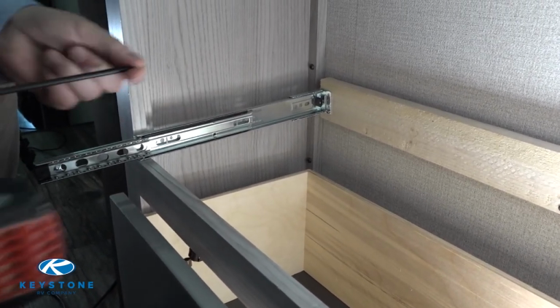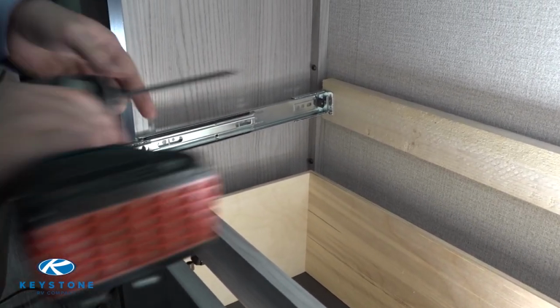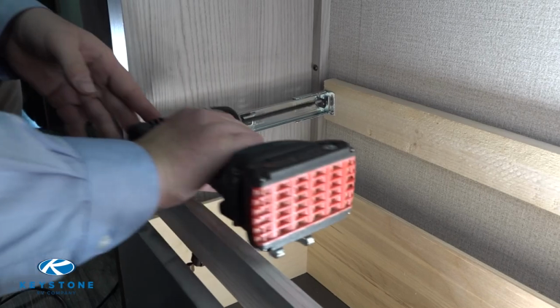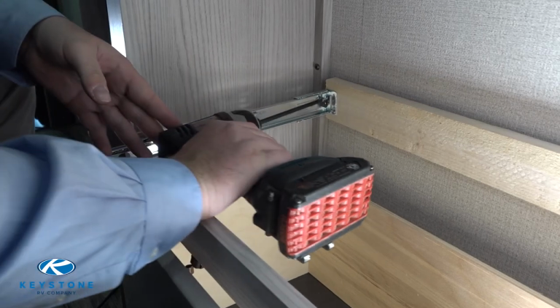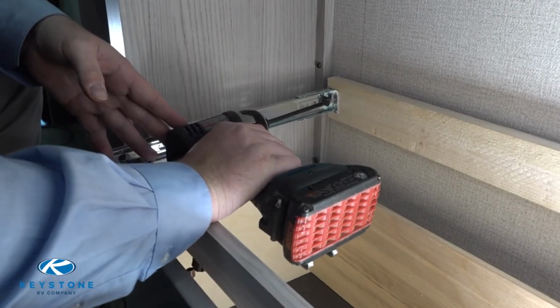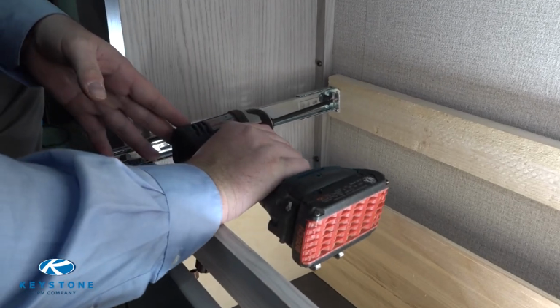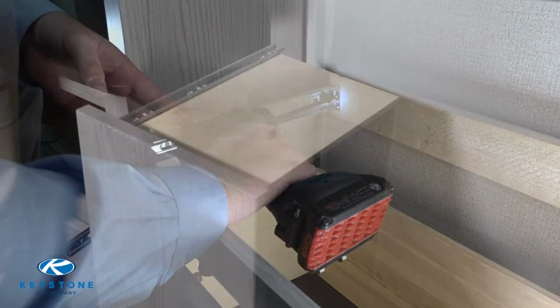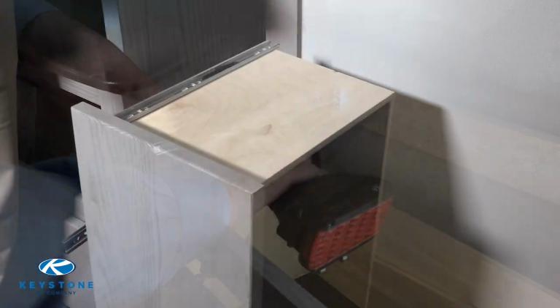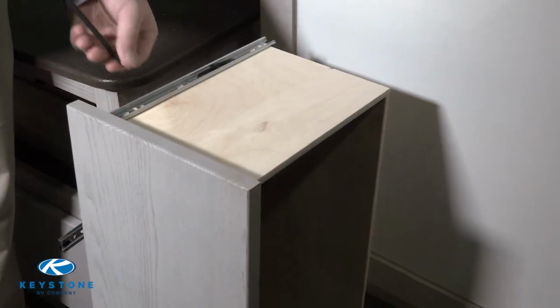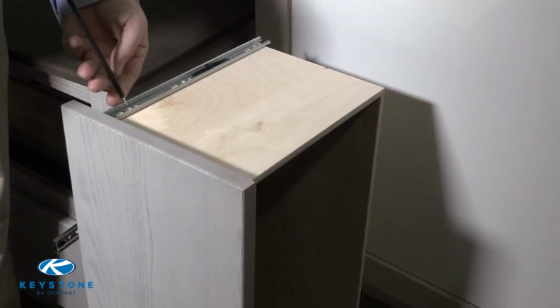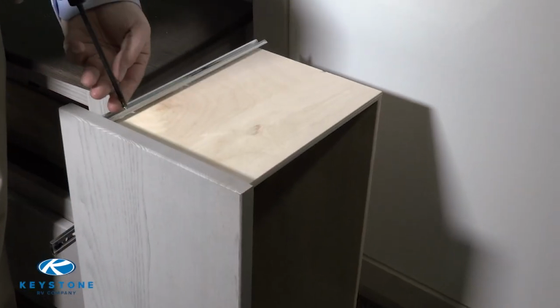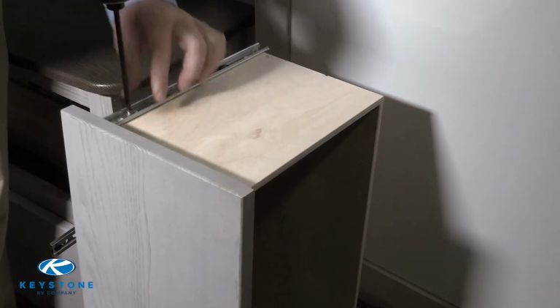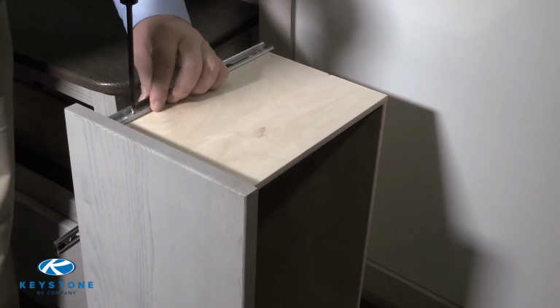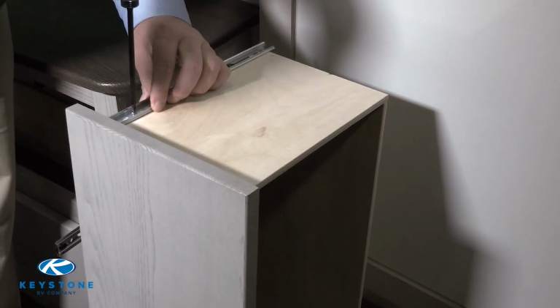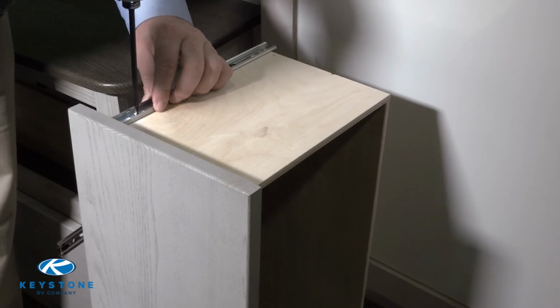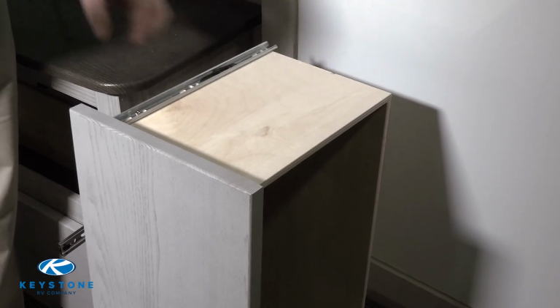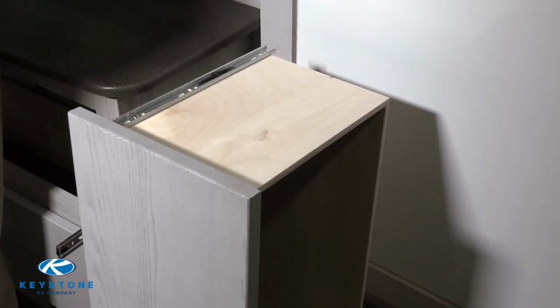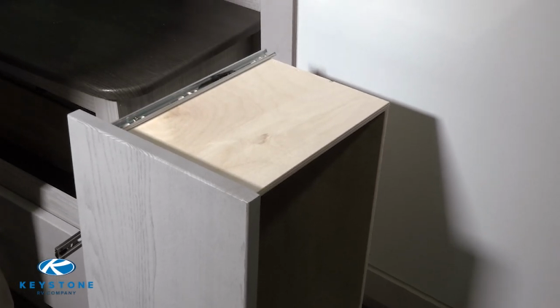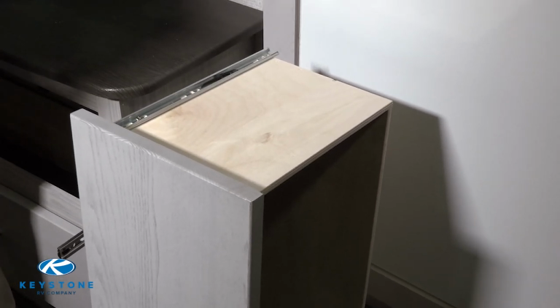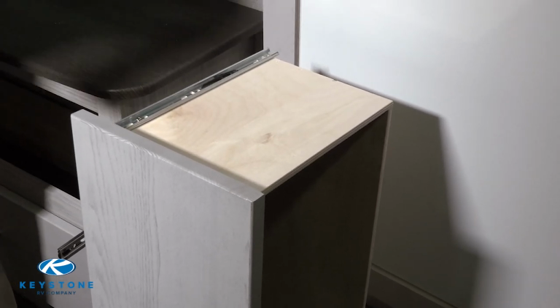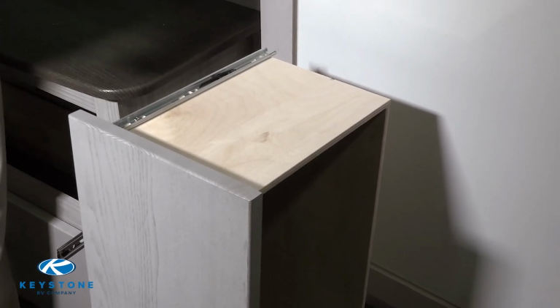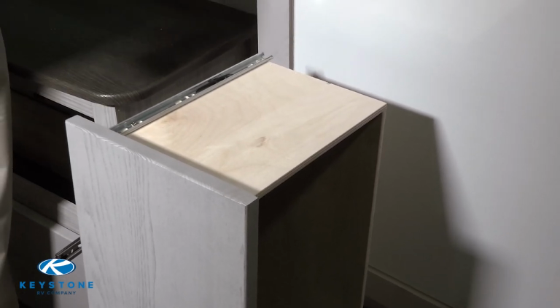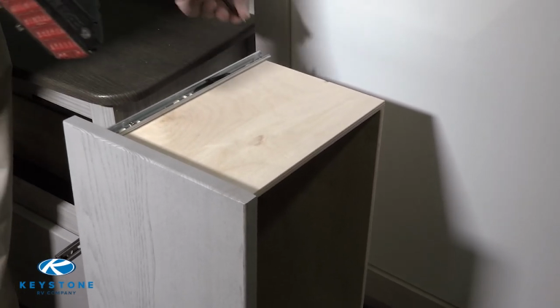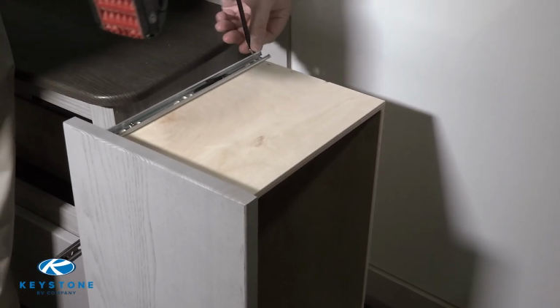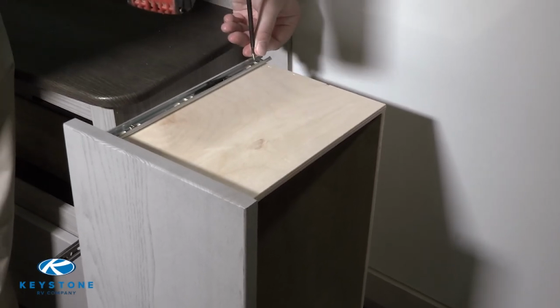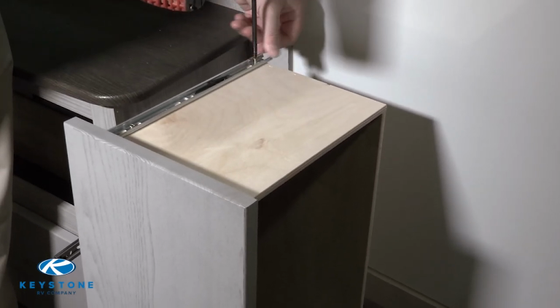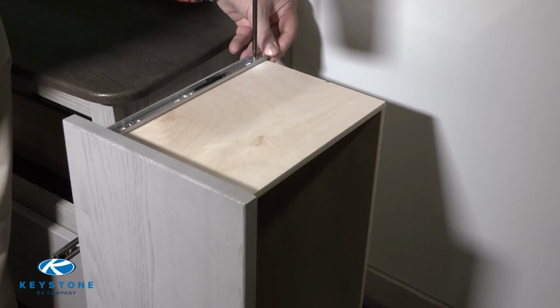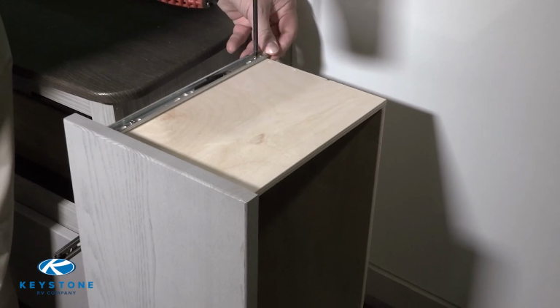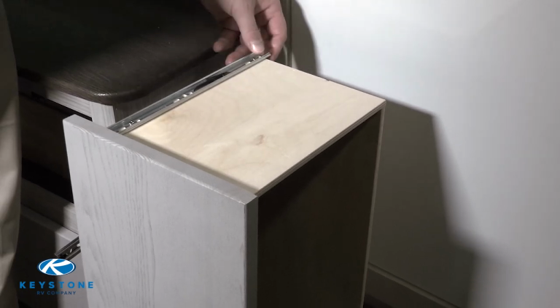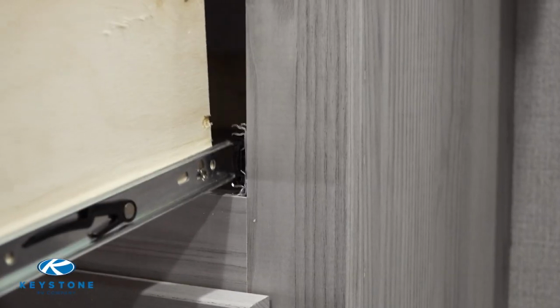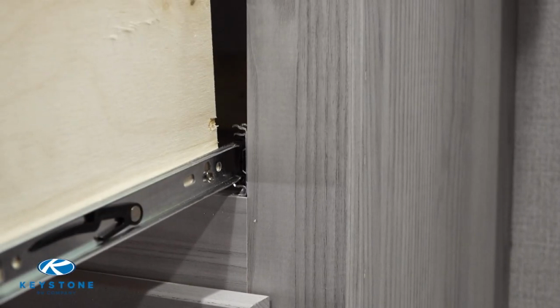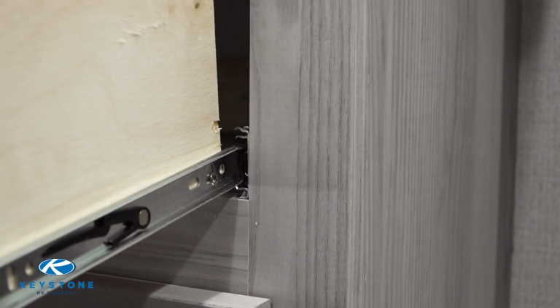Now install the new inner guide on the drawer using the same screws you removed earlier. Be sure to line up the guide with the old screw holes. Line up the guides with each other and reinstall the drawer.